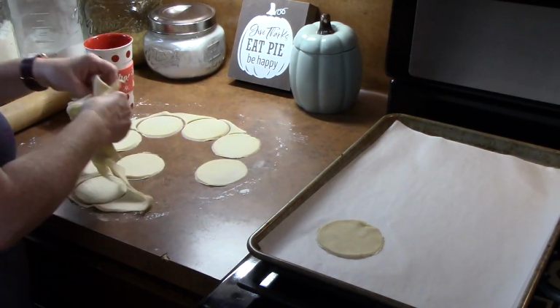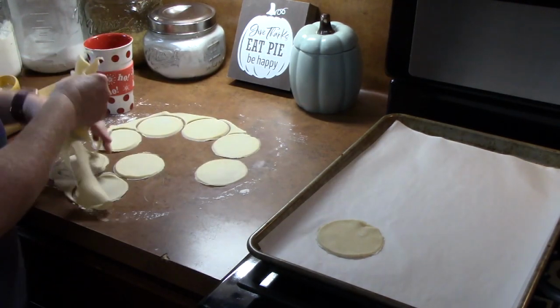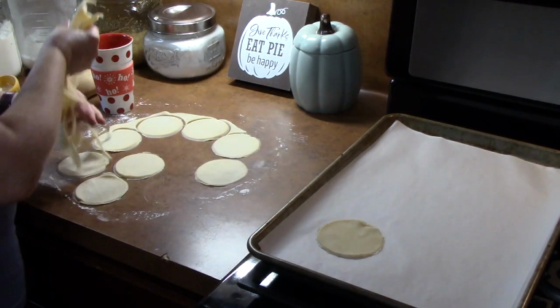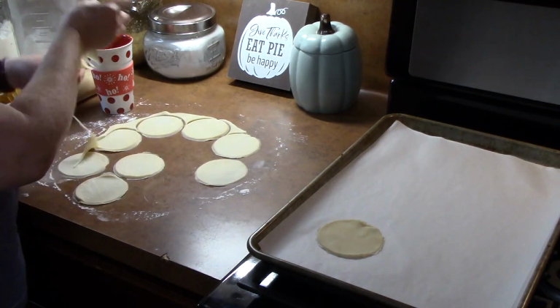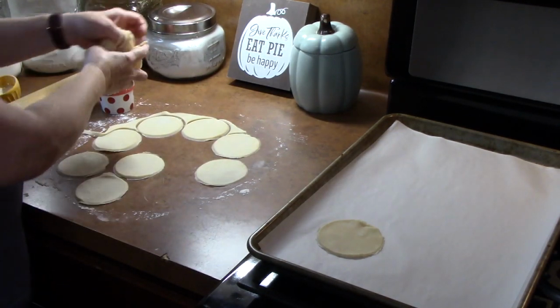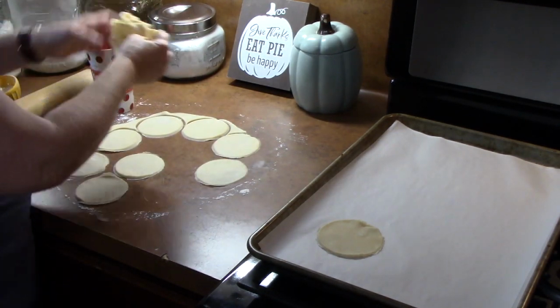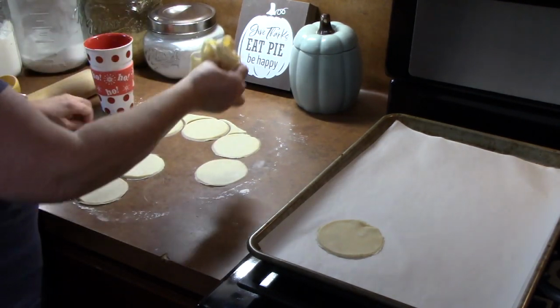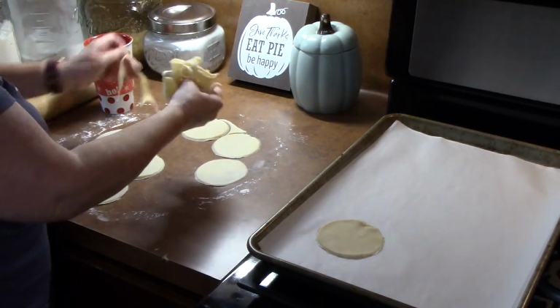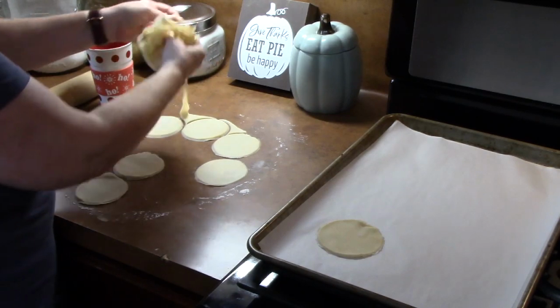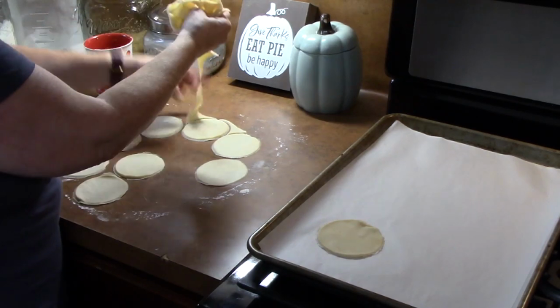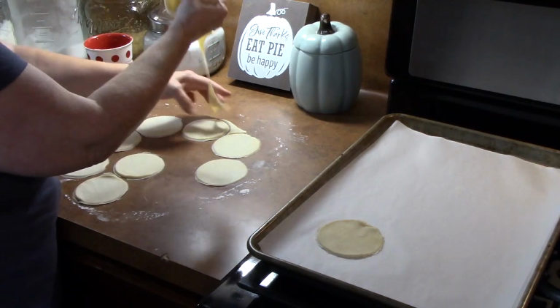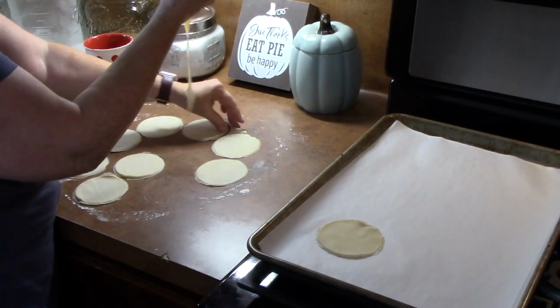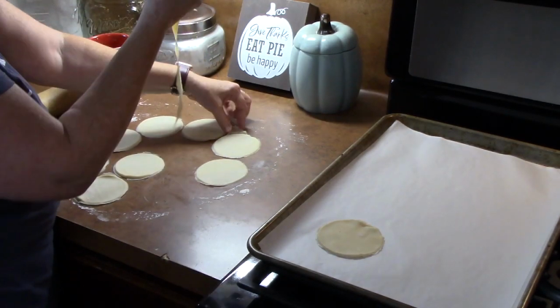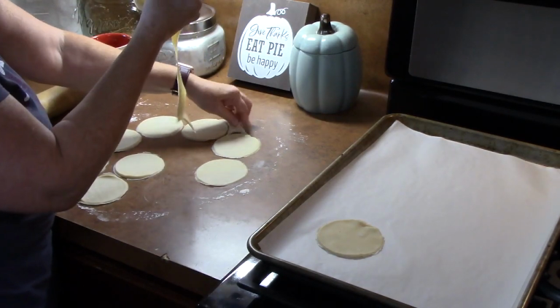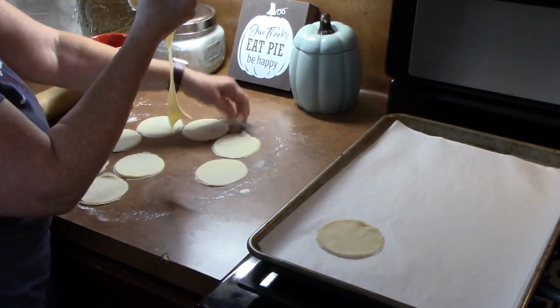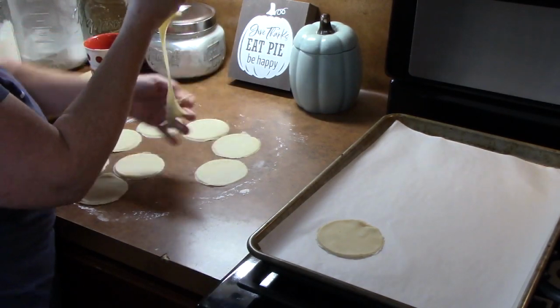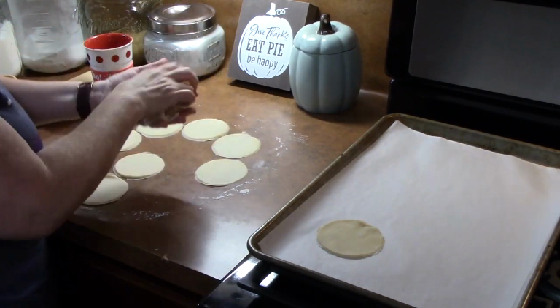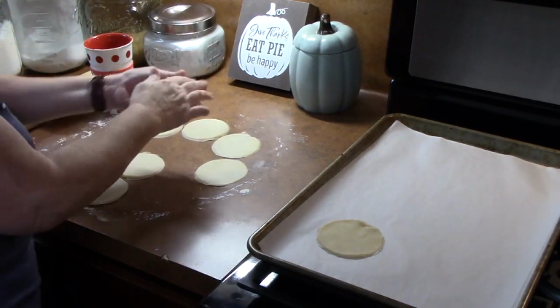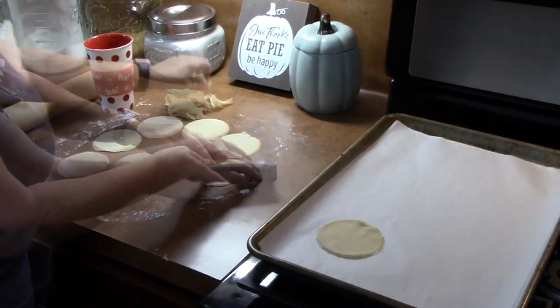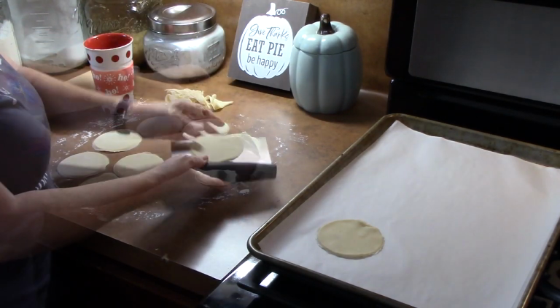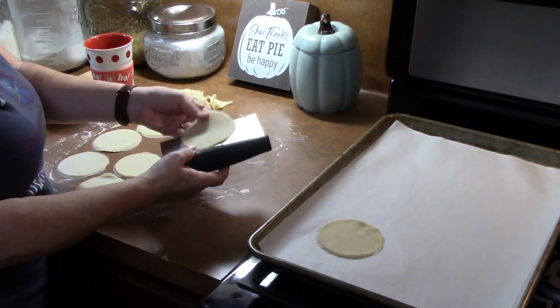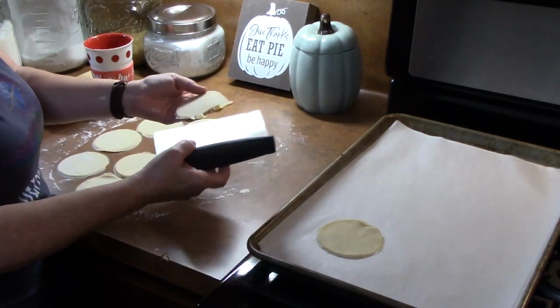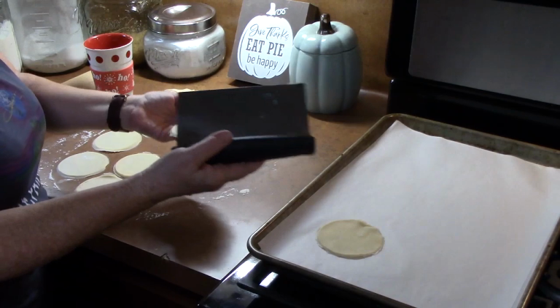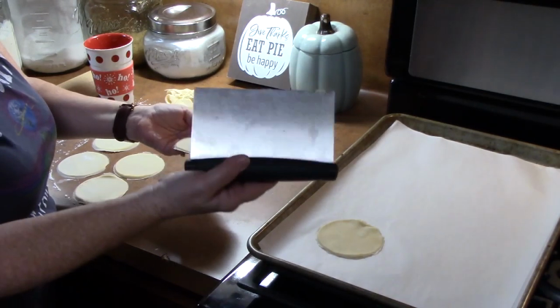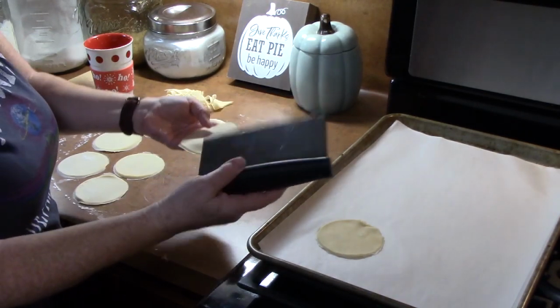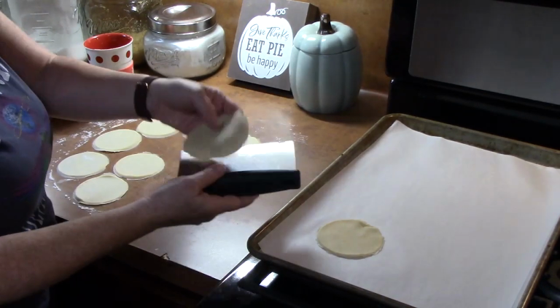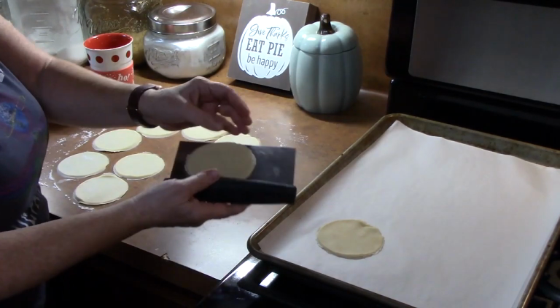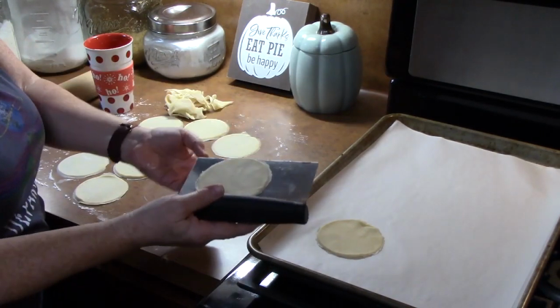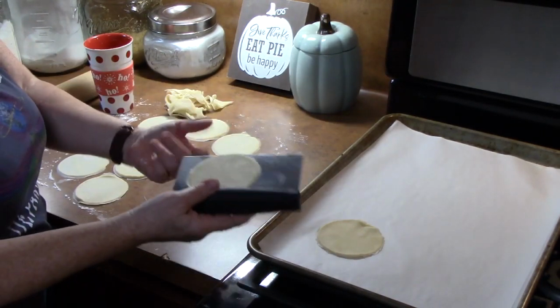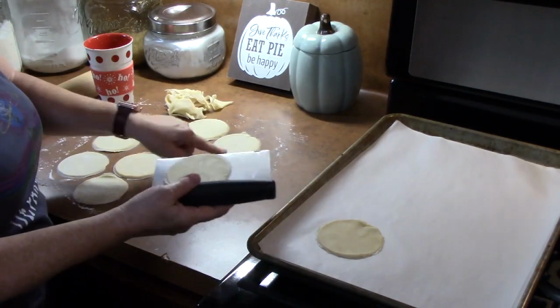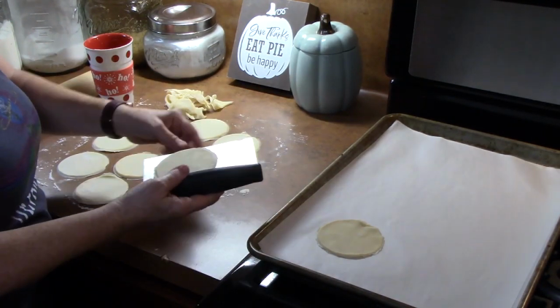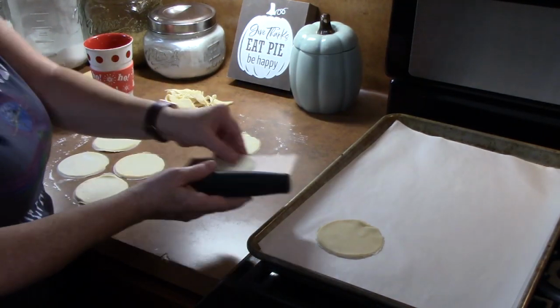You can roll your dough out again to get any more circles off of it. If you want to use a pastry scraper, that really helps you get the dough off of your counter.